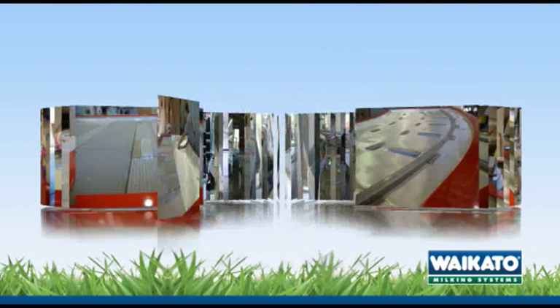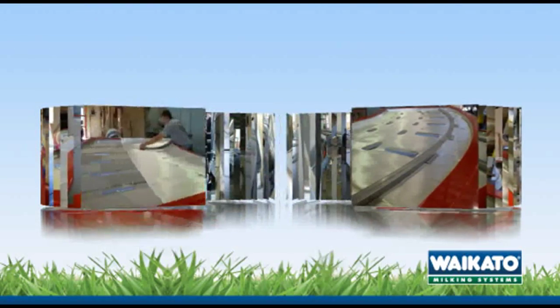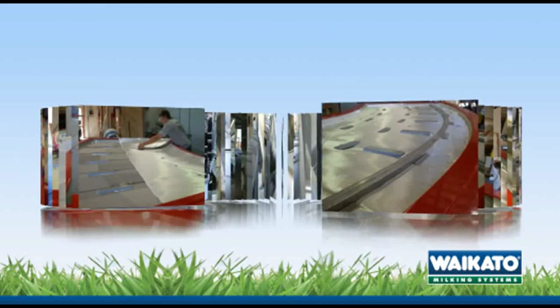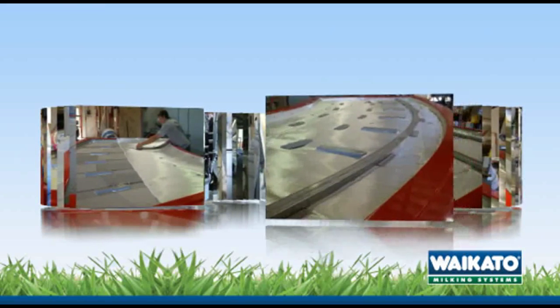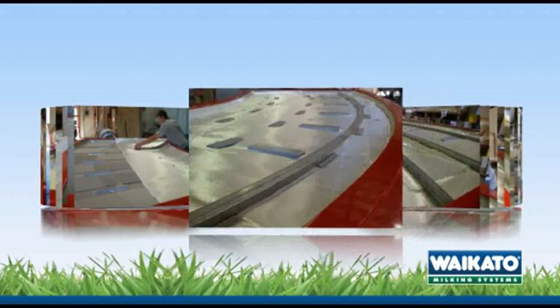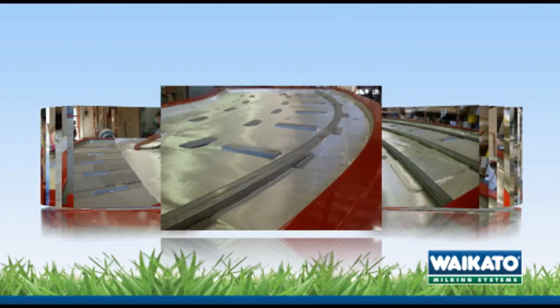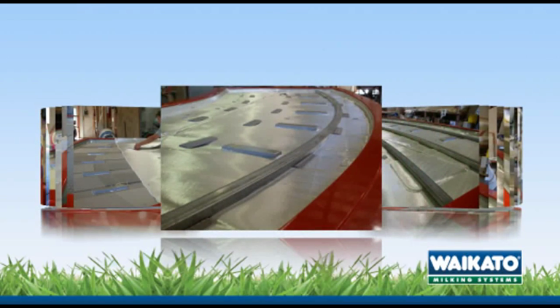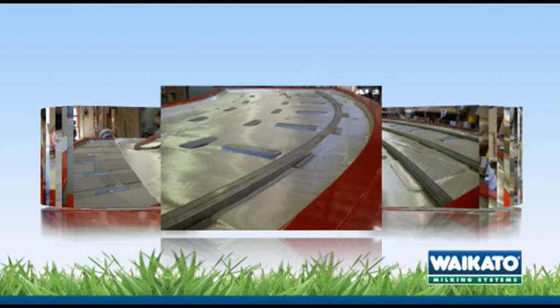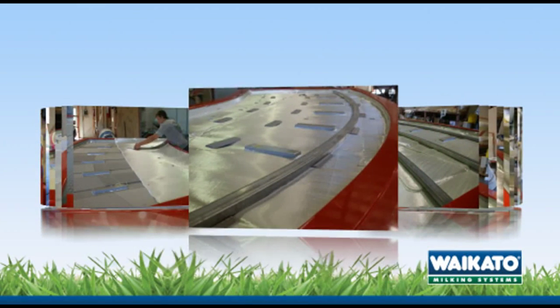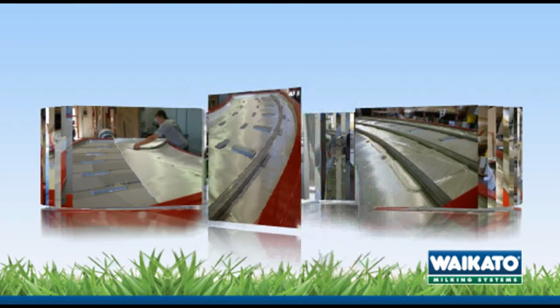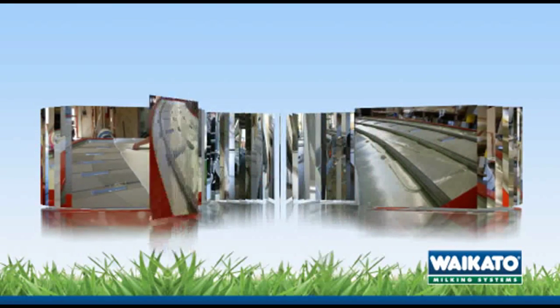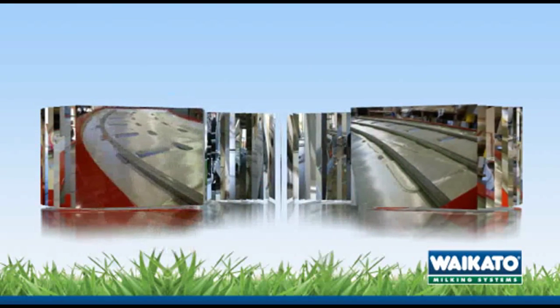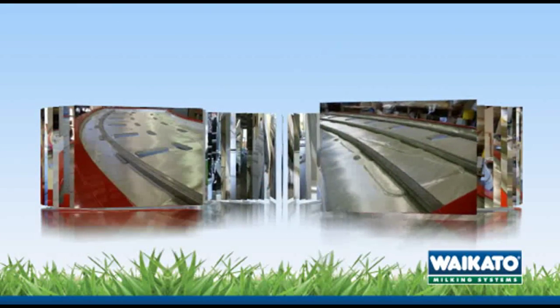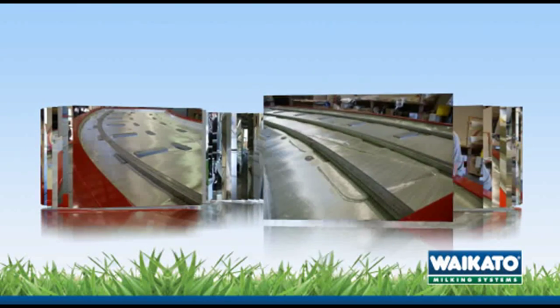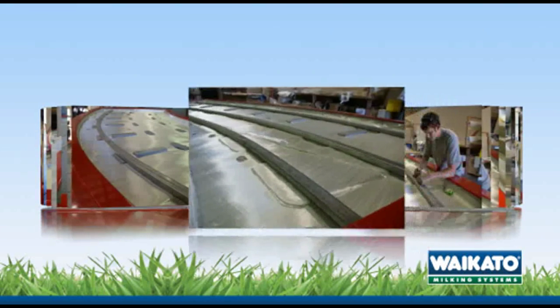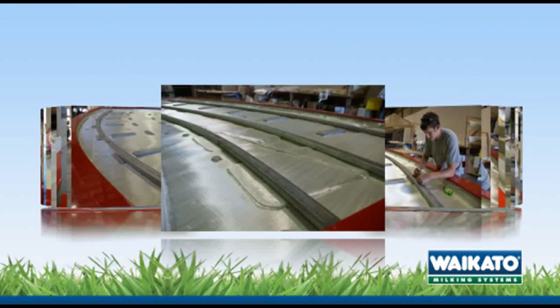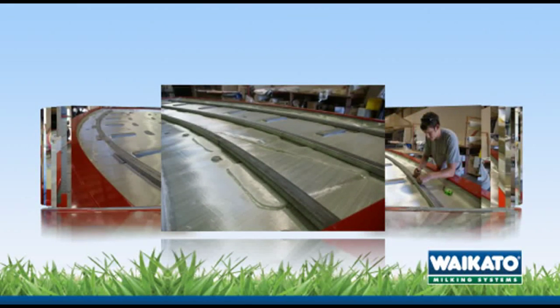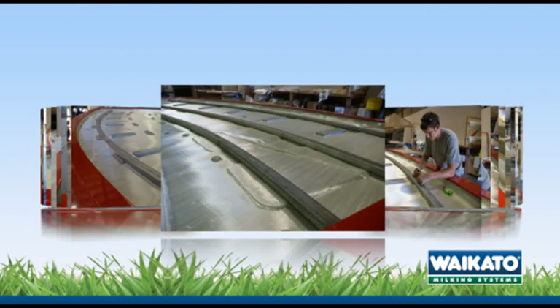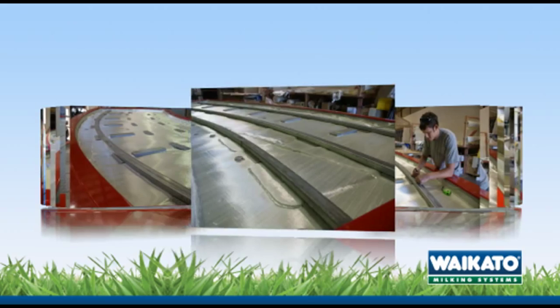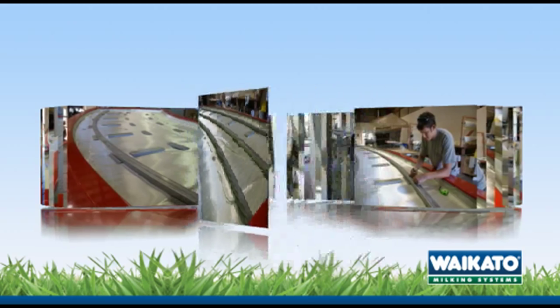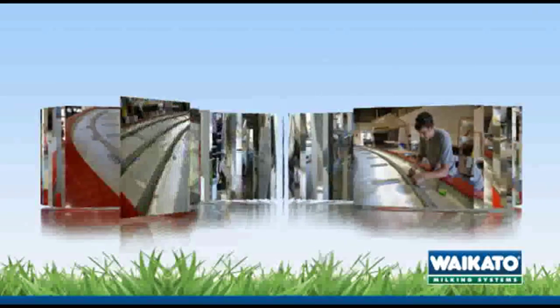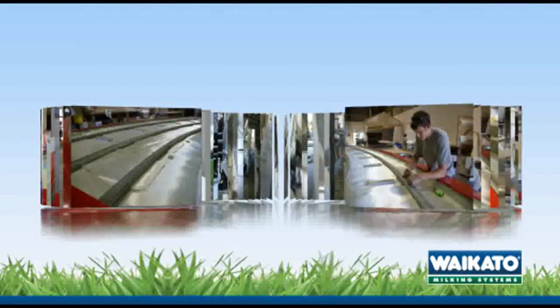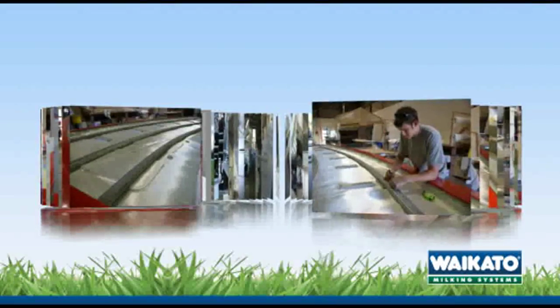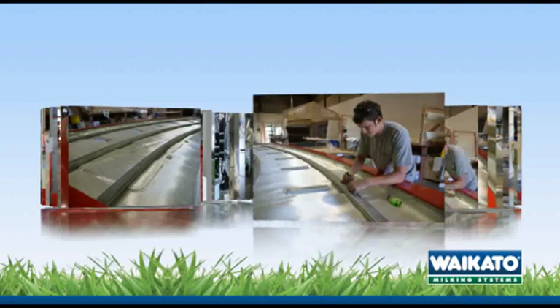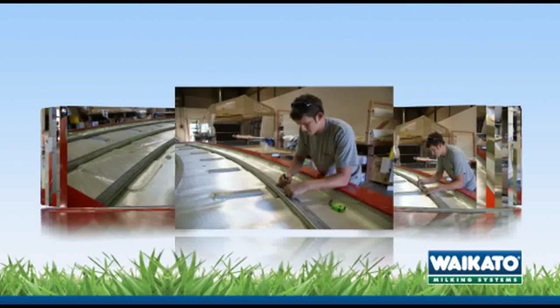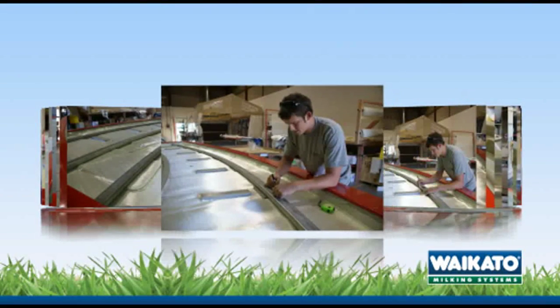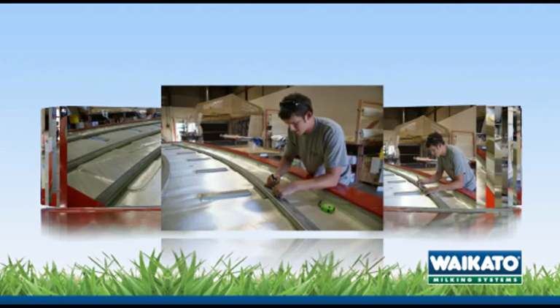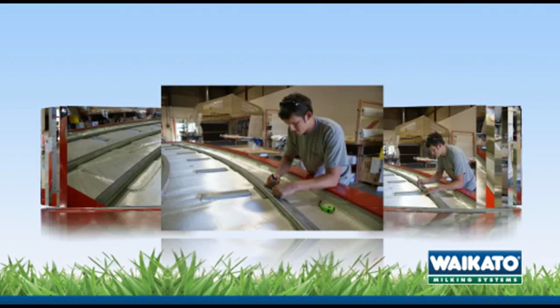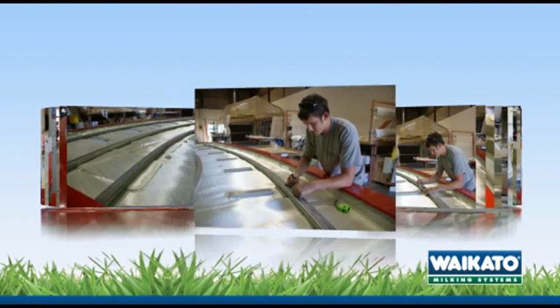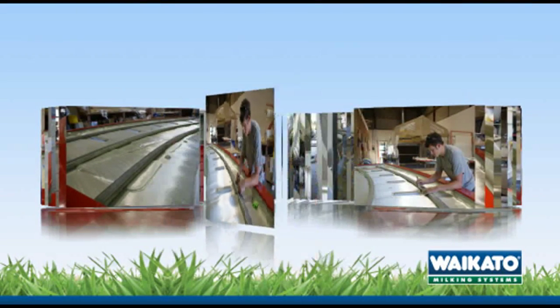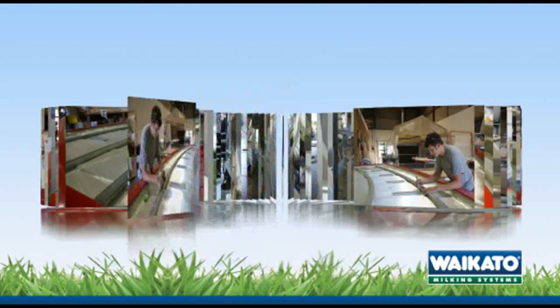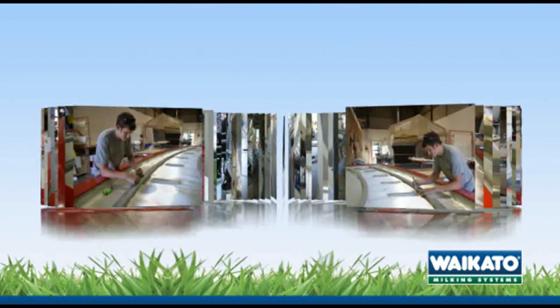Three steel beams are moulded into the underside of each deck section. They add strength, provide support and enable attachments to the substructure.